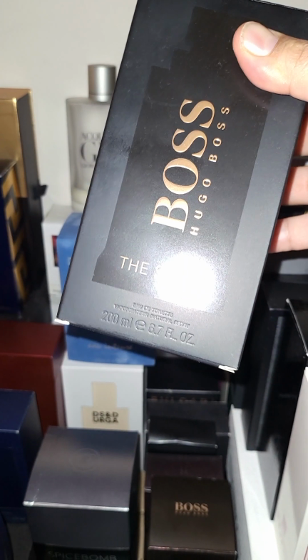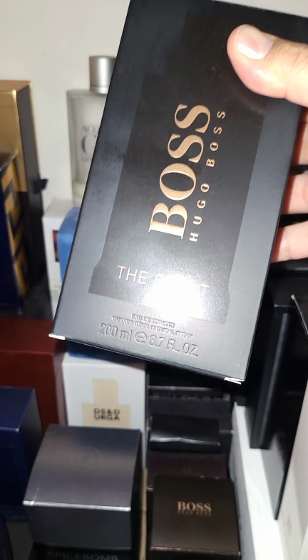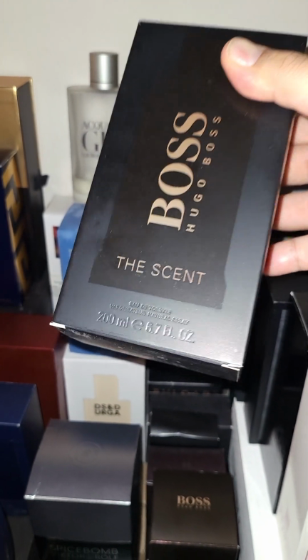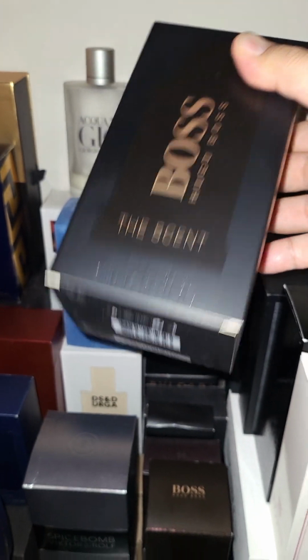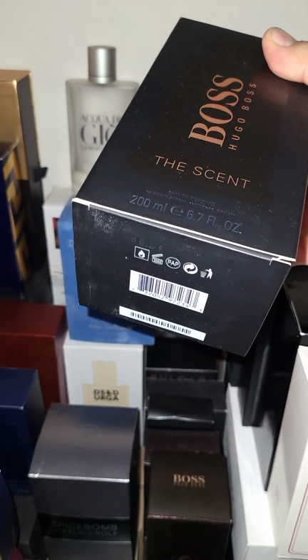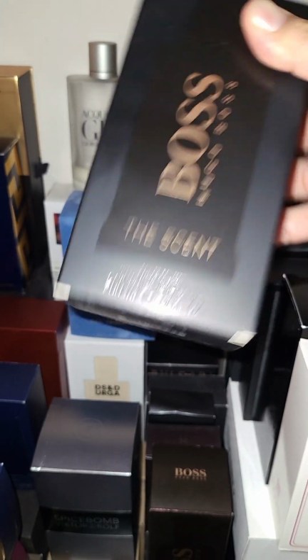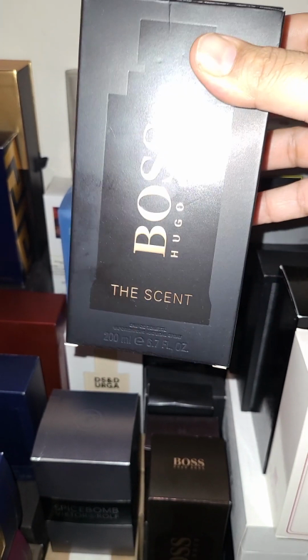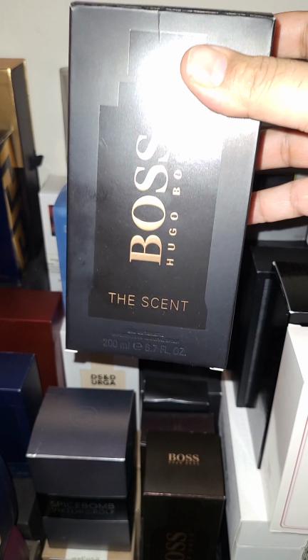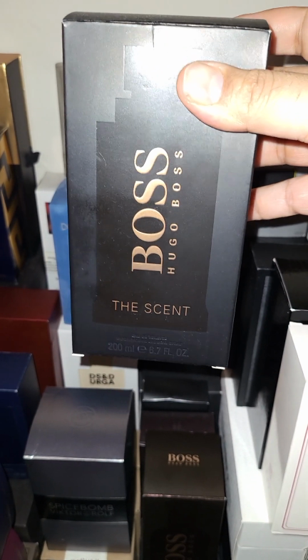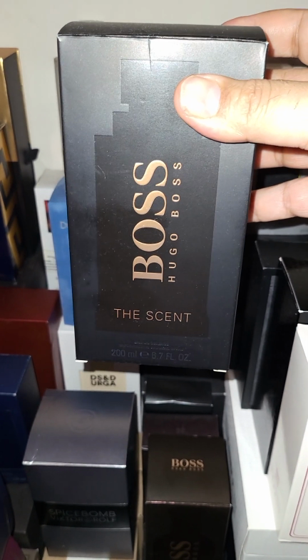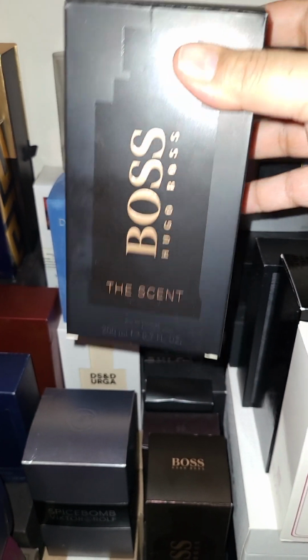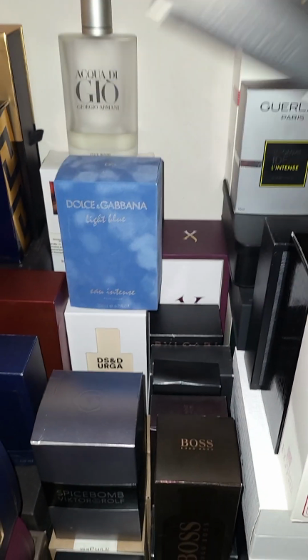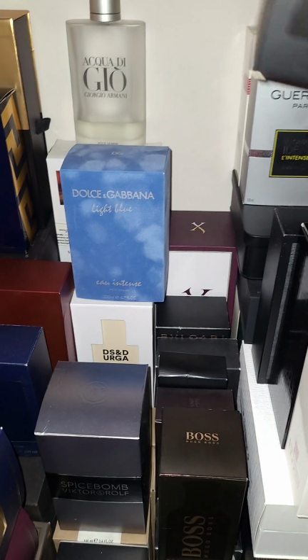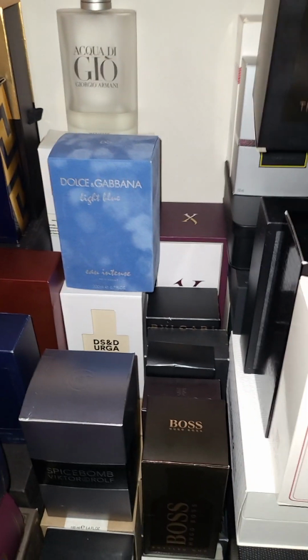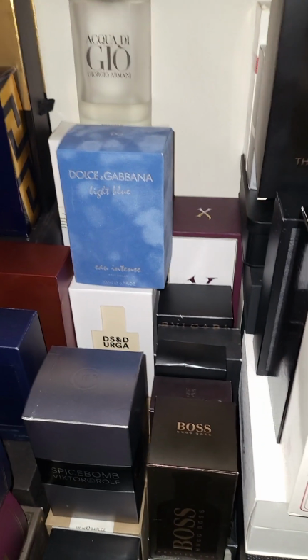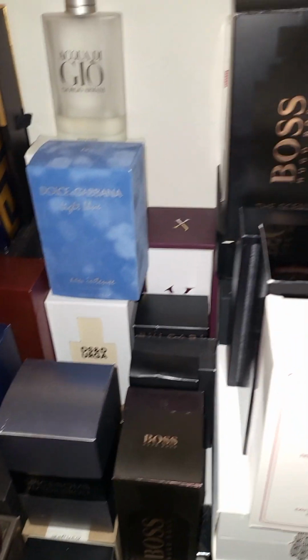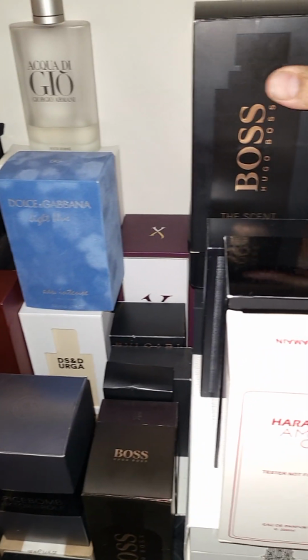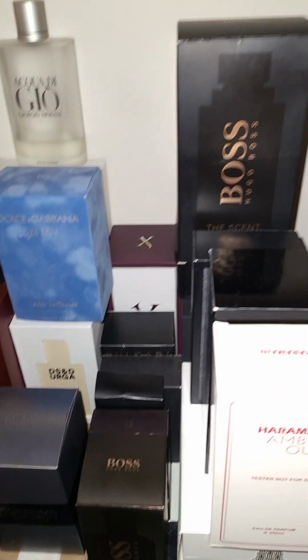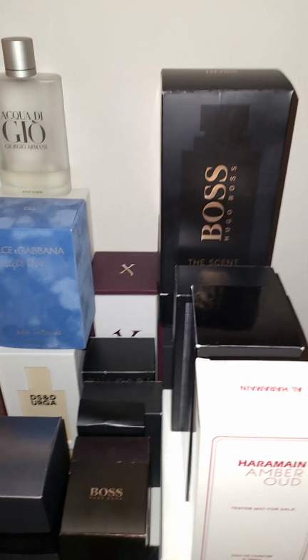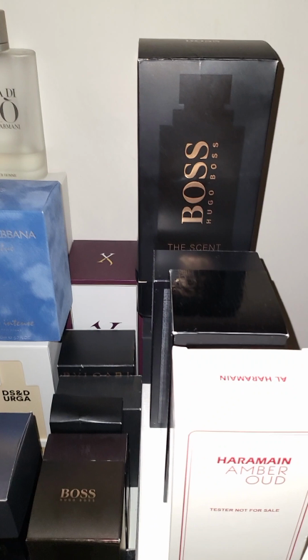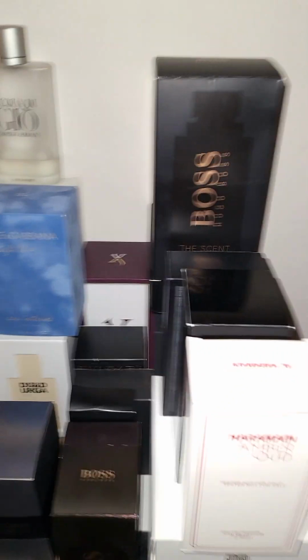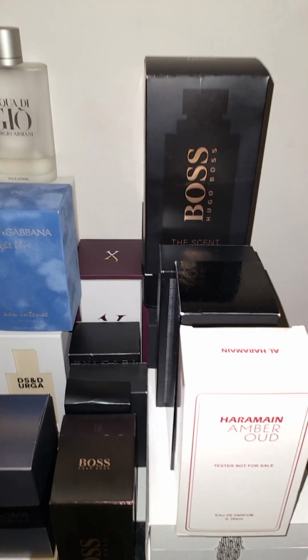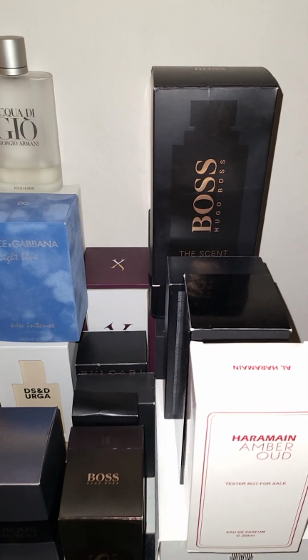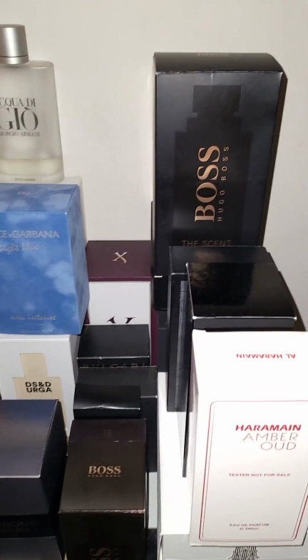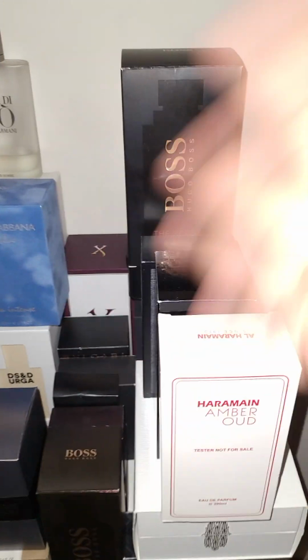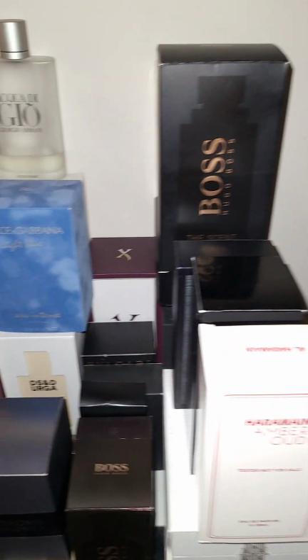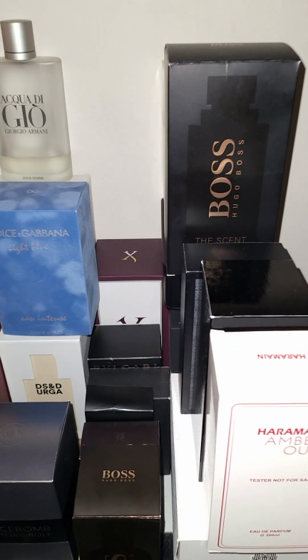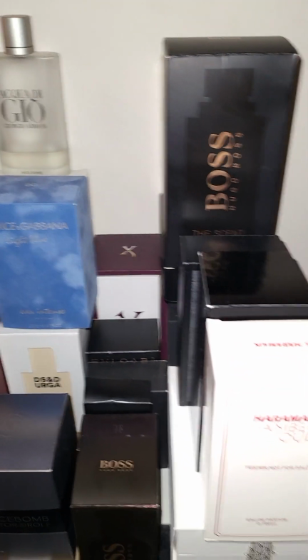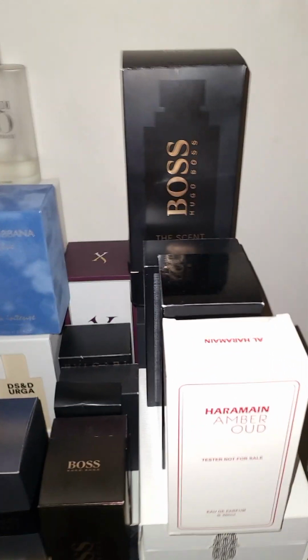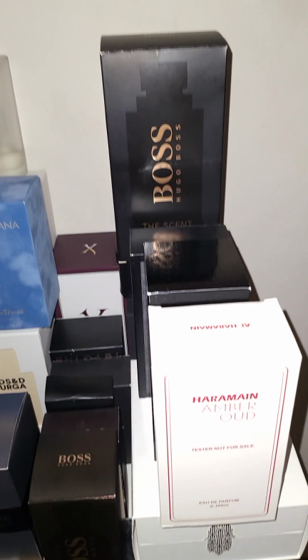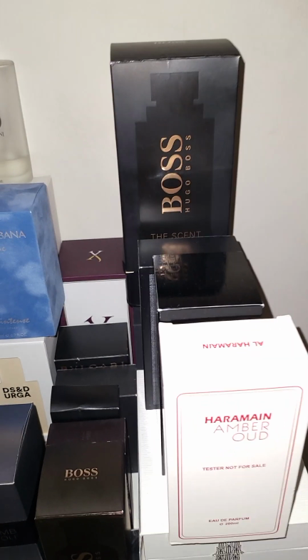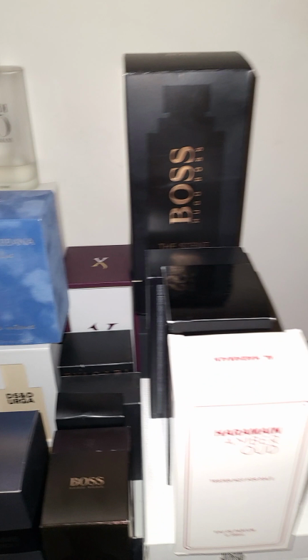200ml Boss Scent — wow, this is perfect, another great one. Get it for like $60. Over-spray and you'll get a good six hours. Spray your clothes — who cares, you're getting it for a really good price.